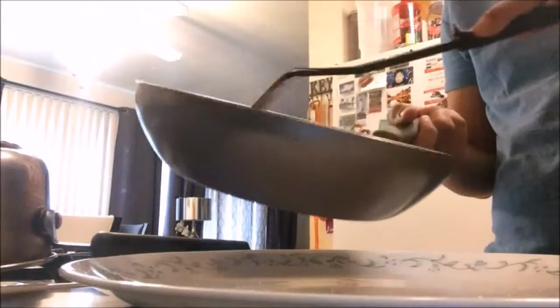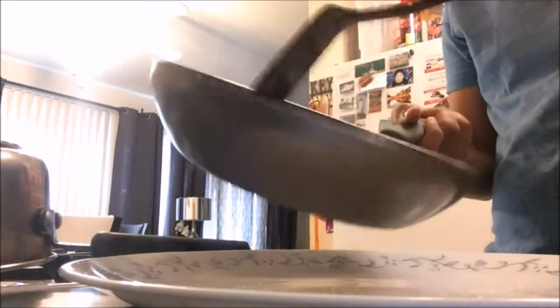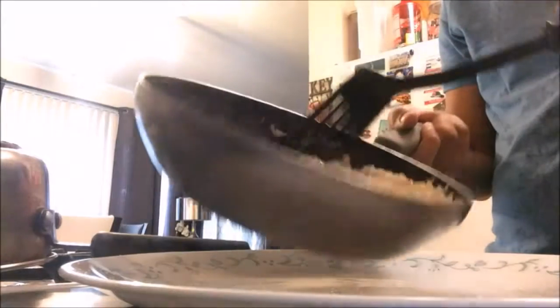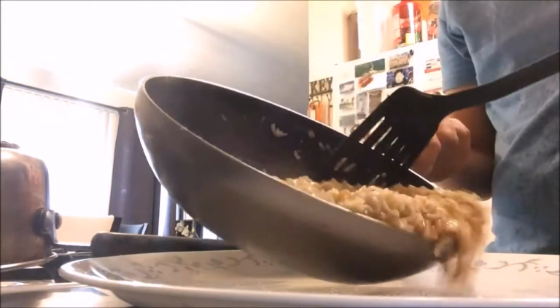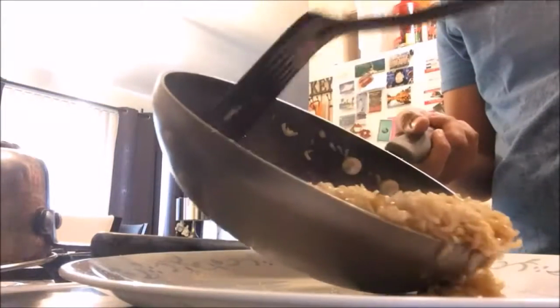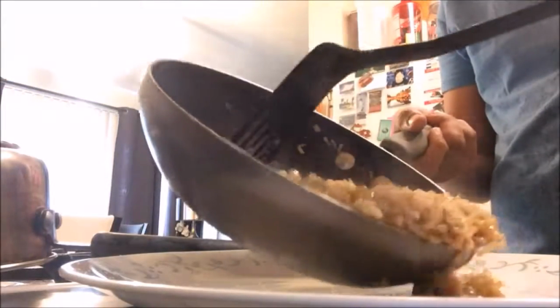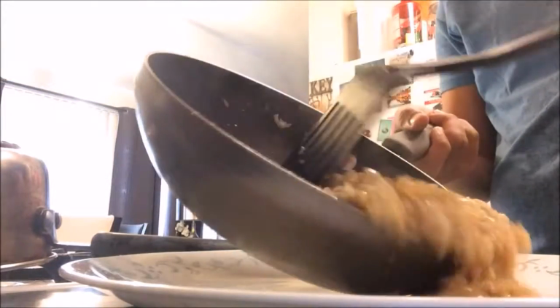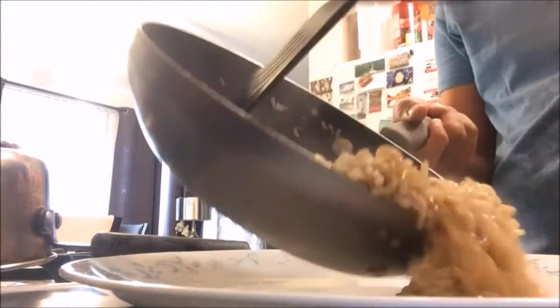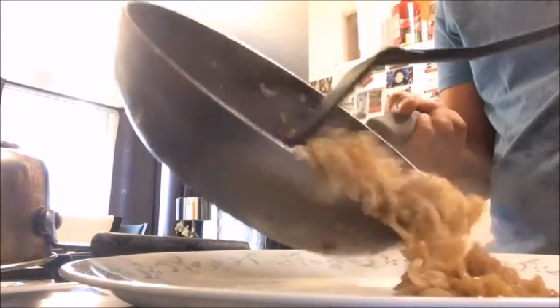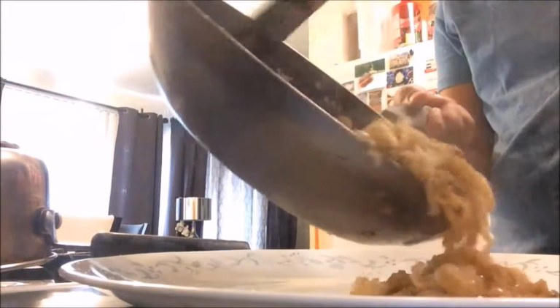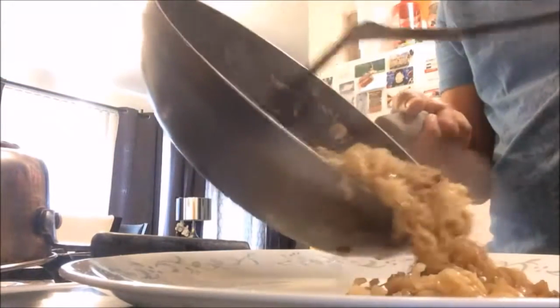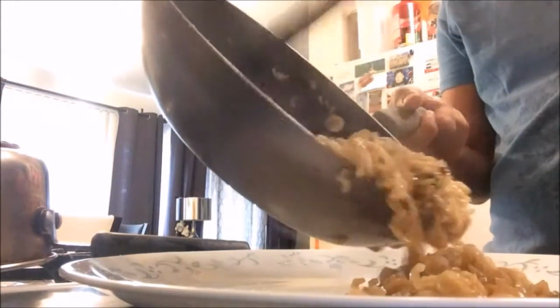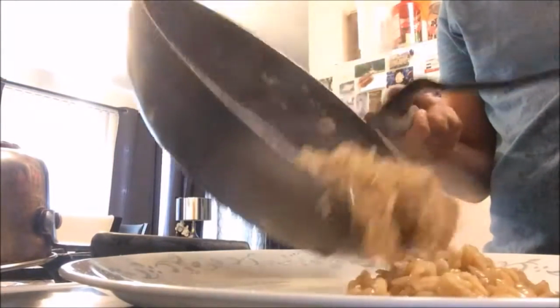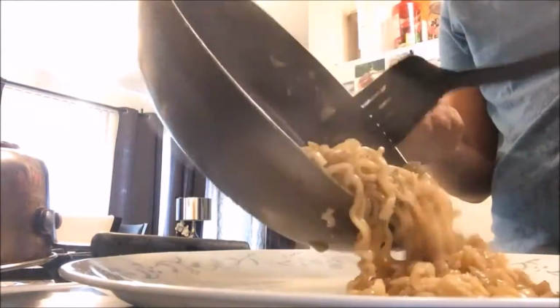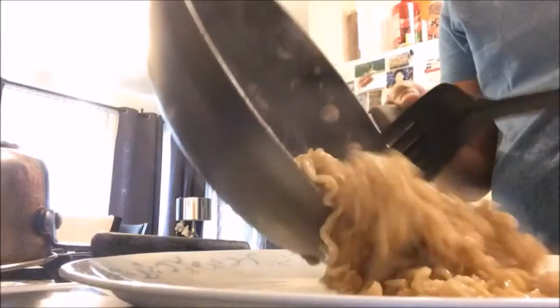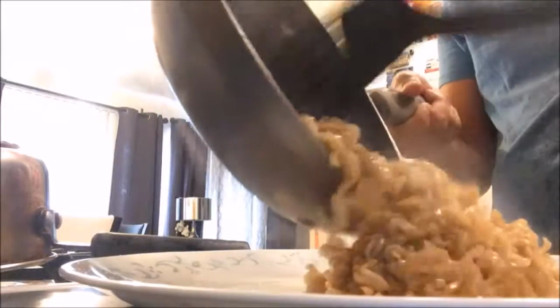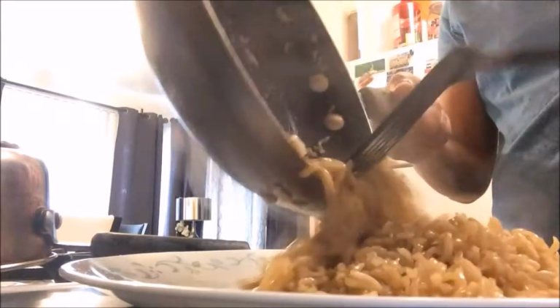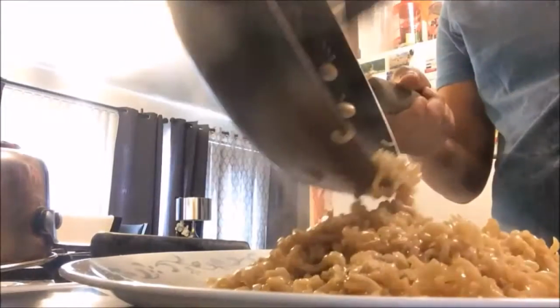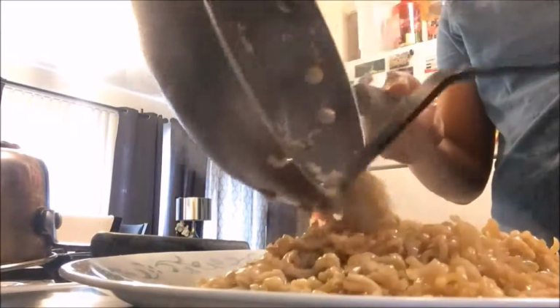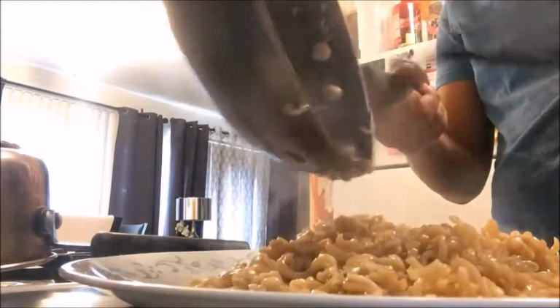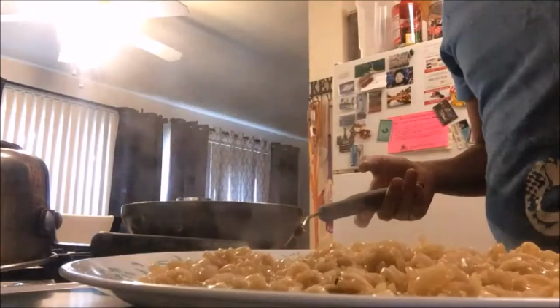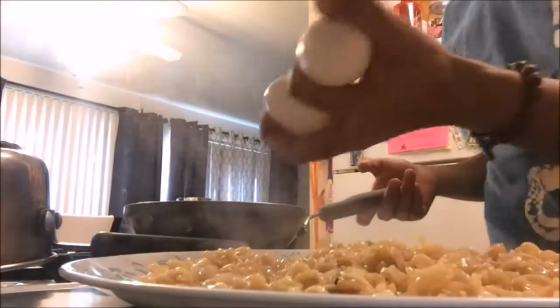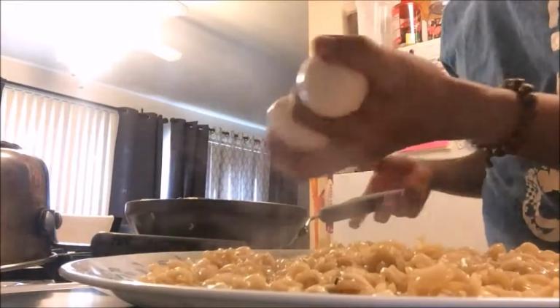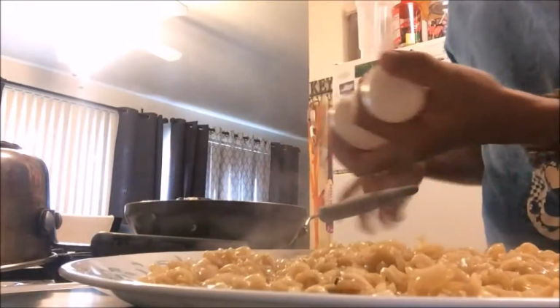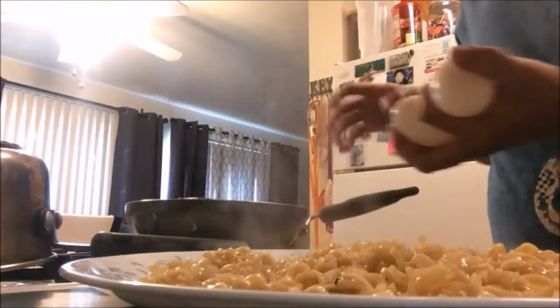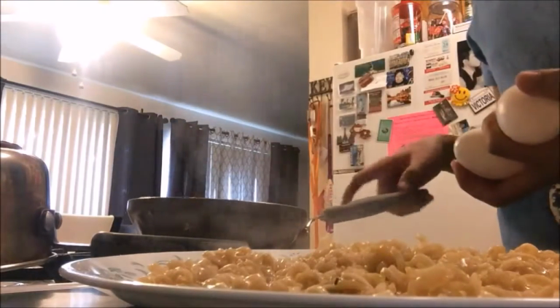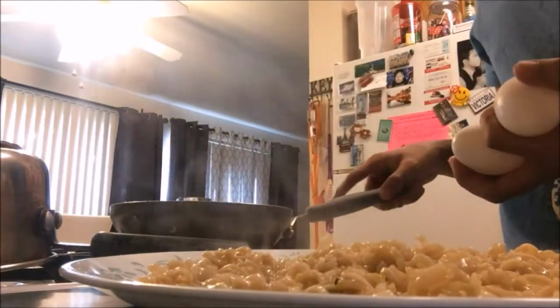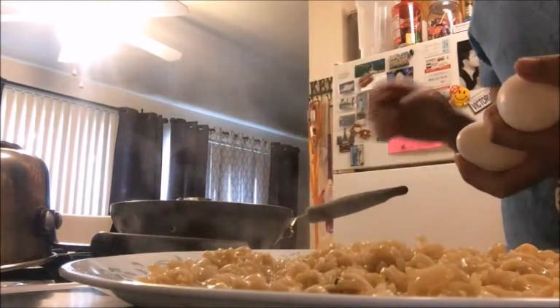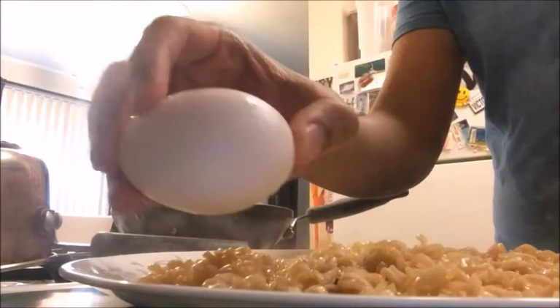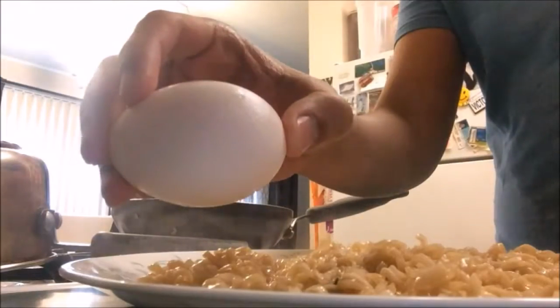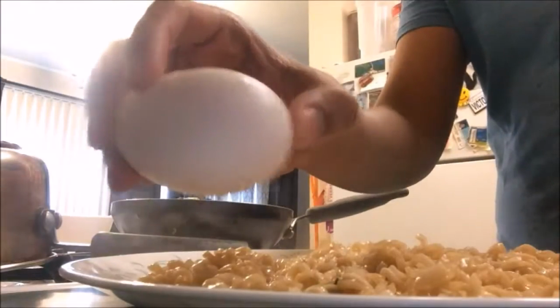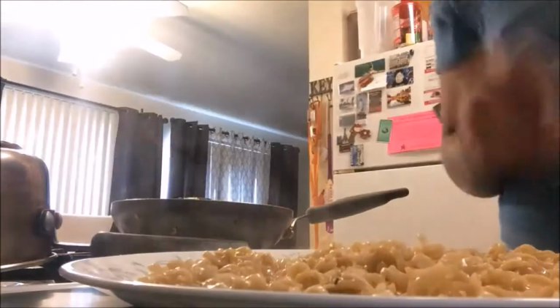Put your noodles on the plate and add oil to the frying pan for the eggs. Now it's up to you whether you want your eggs sunny side up, scrambled, omelet, burnt, crepe — it's up to you.